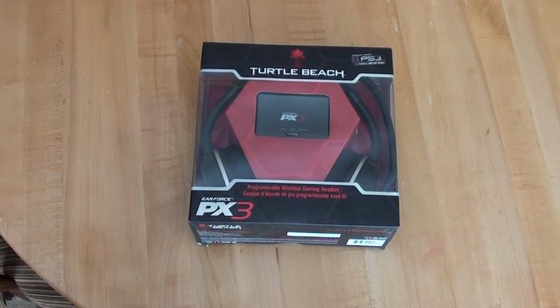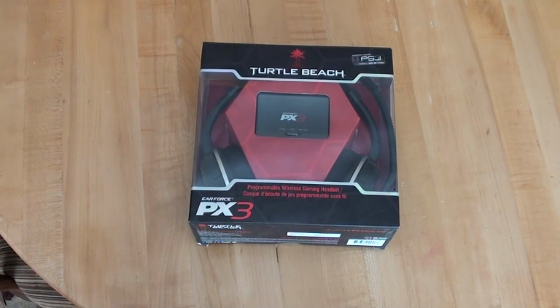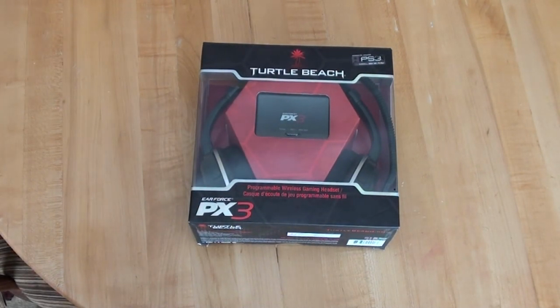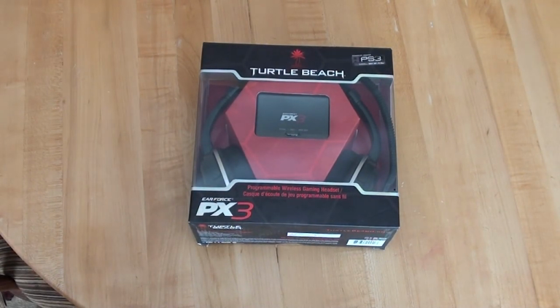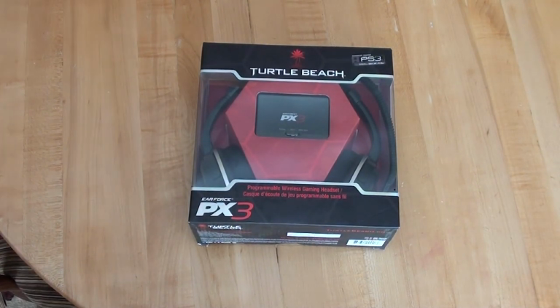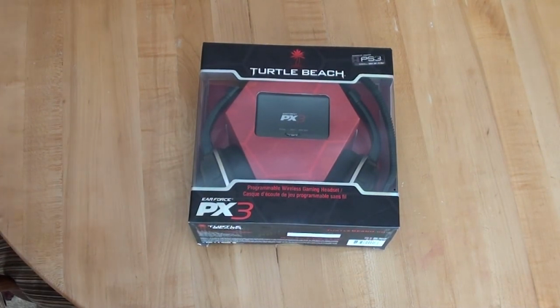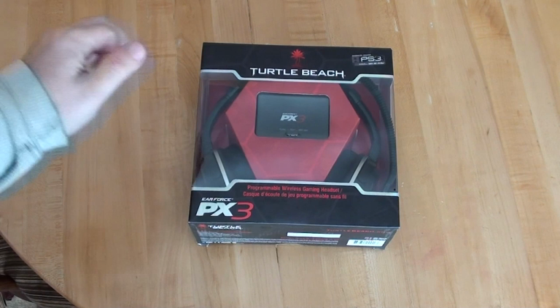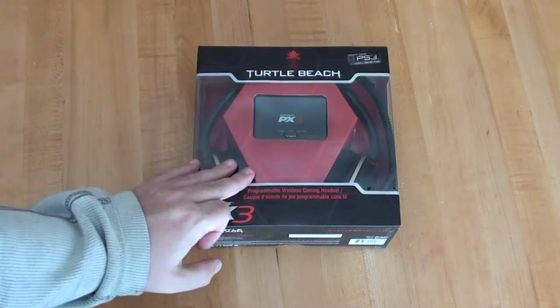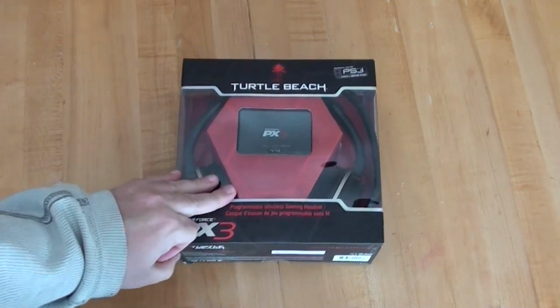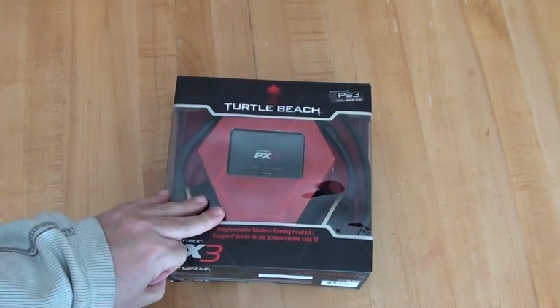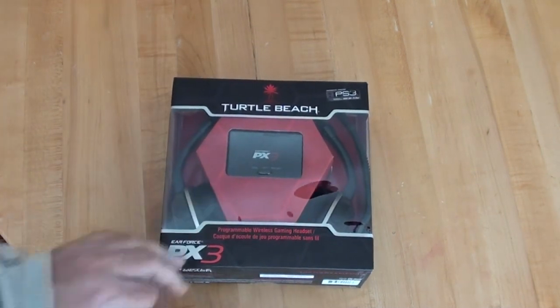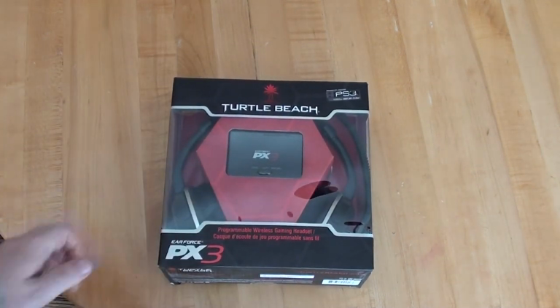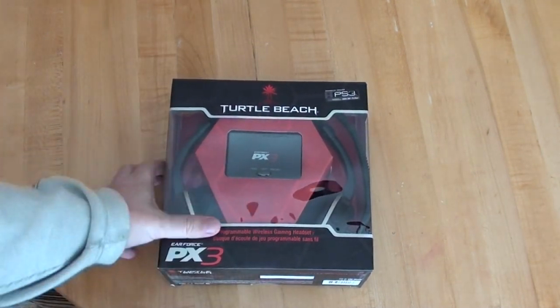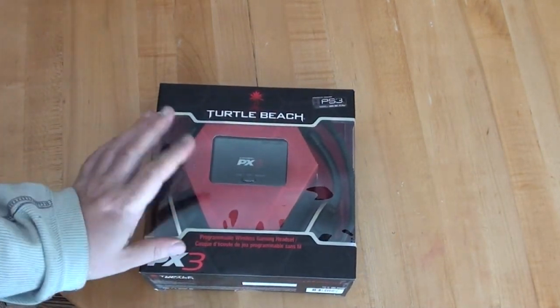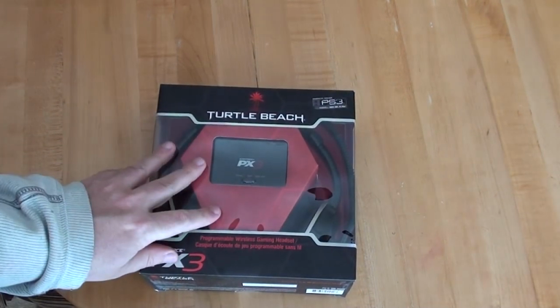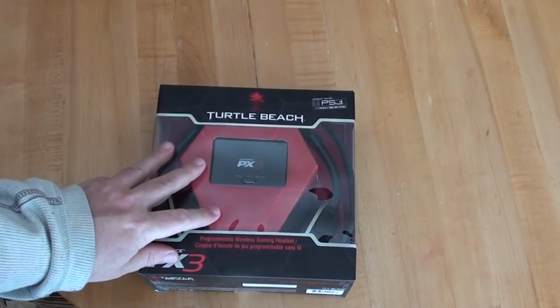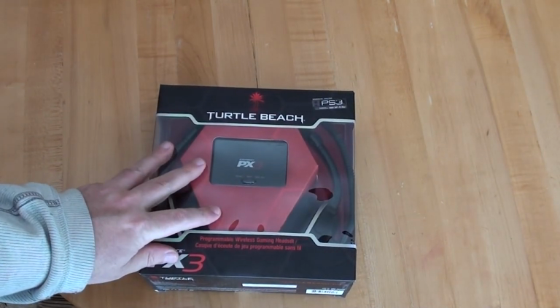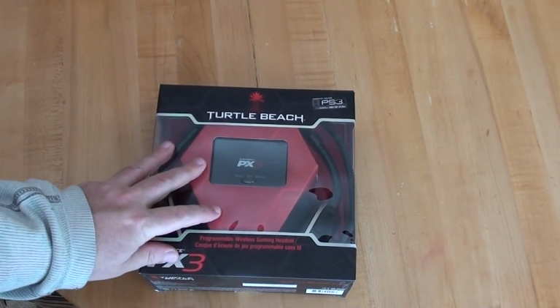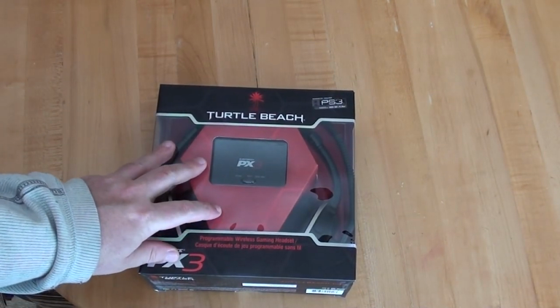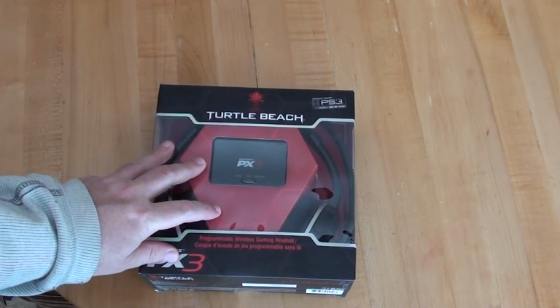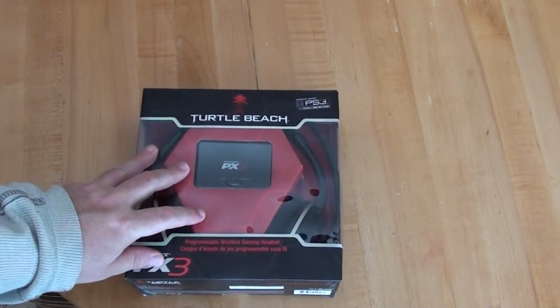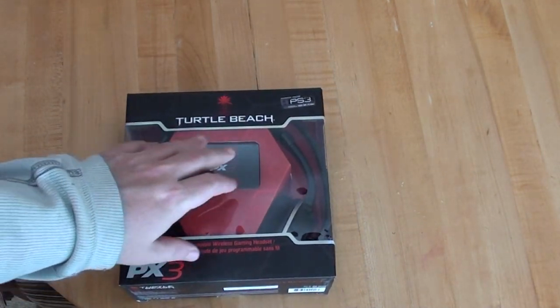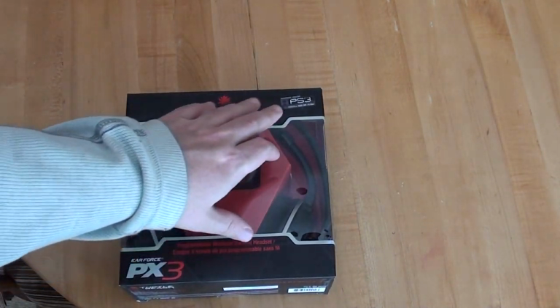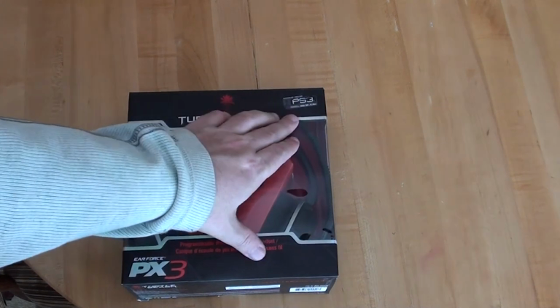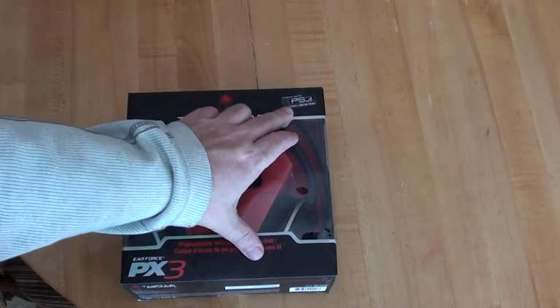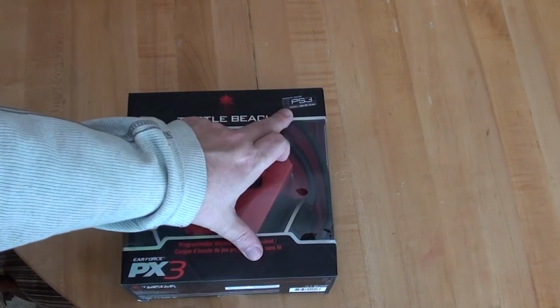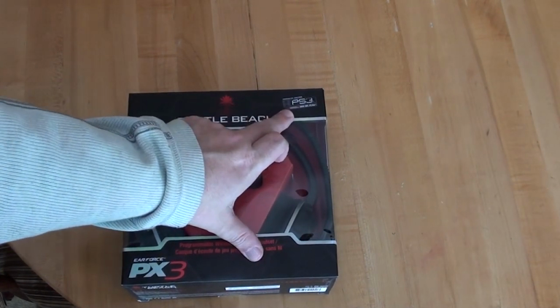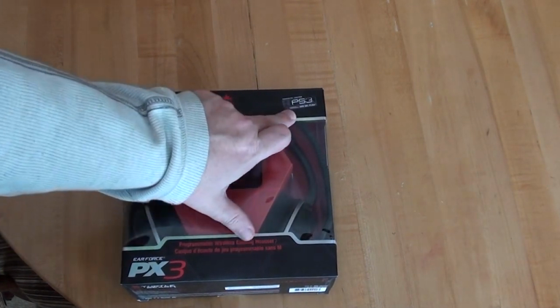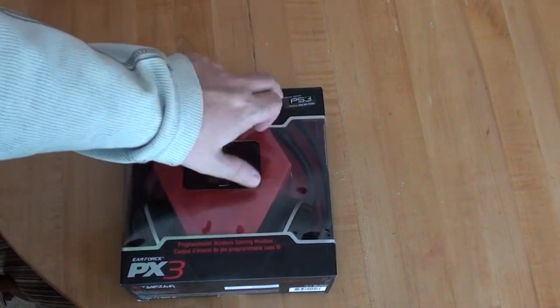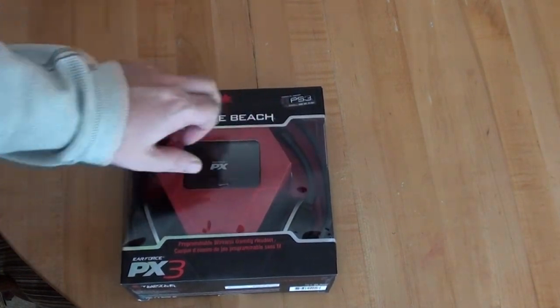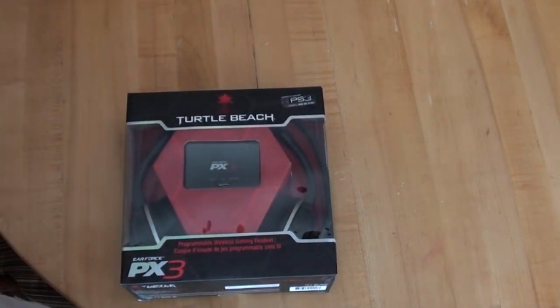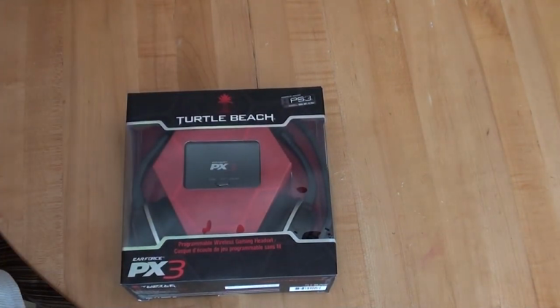Hello everybody. Today we're going to be opening up a set of Turtle Beach headphones. The reason I picked these up was because they will work on my Mac, on a PC, on the Xbox, and on the PS3.